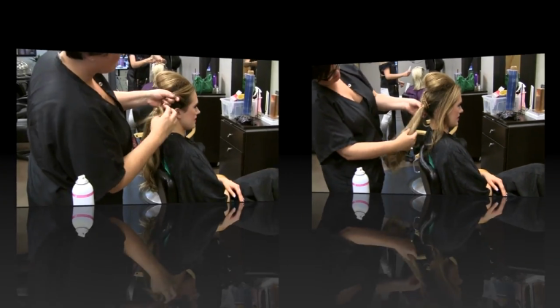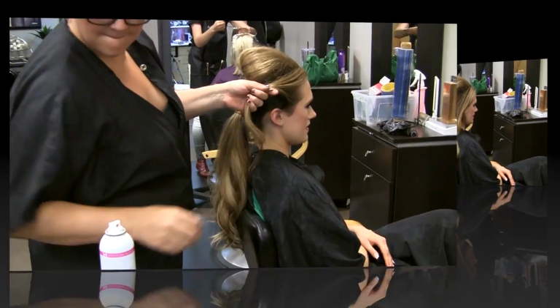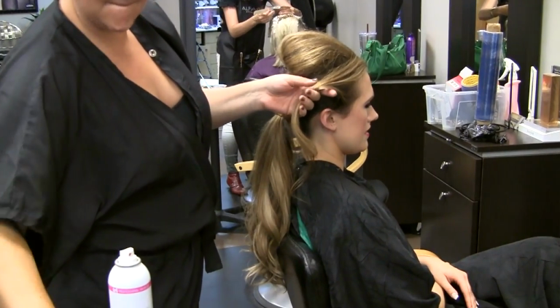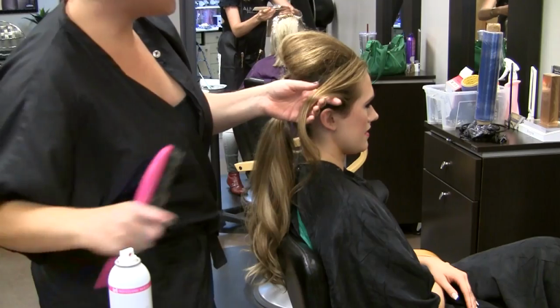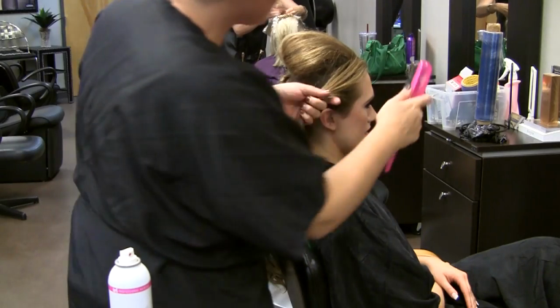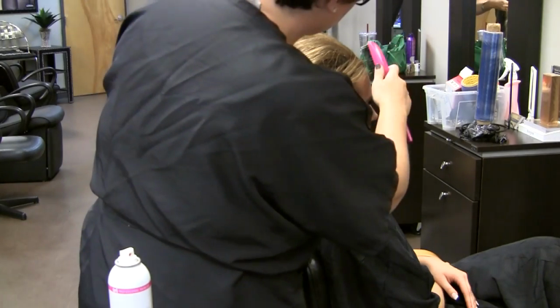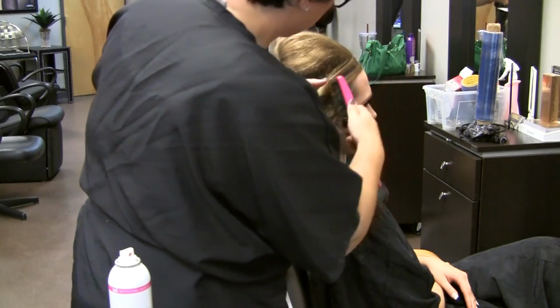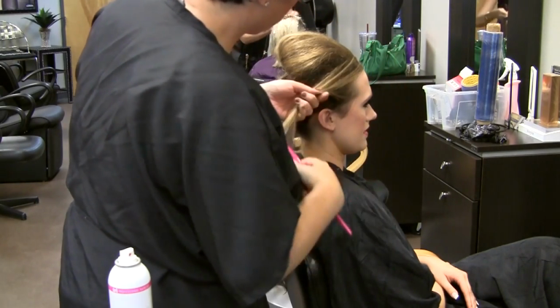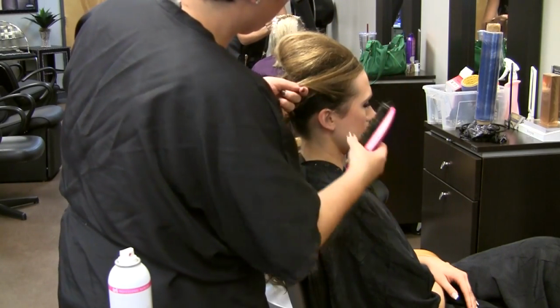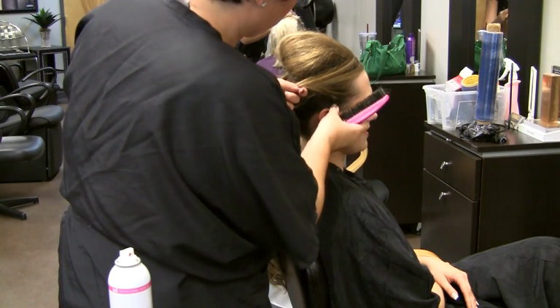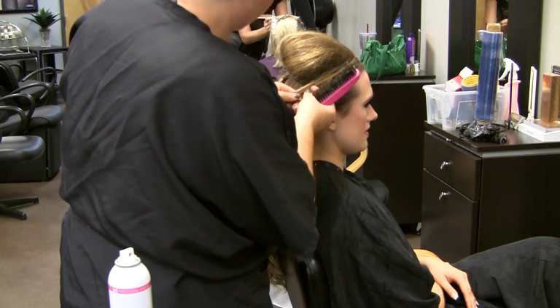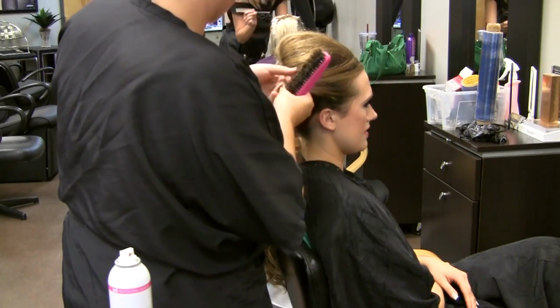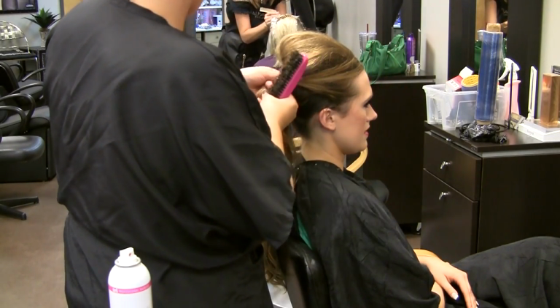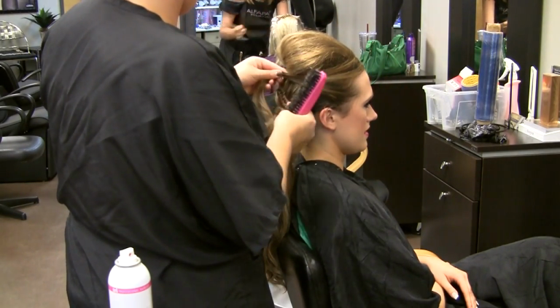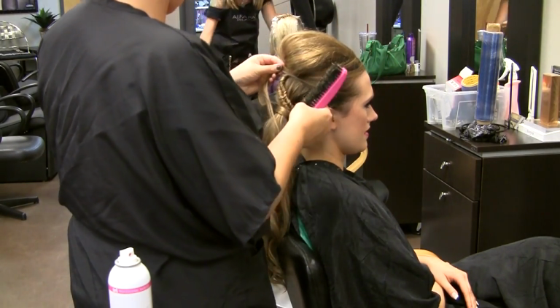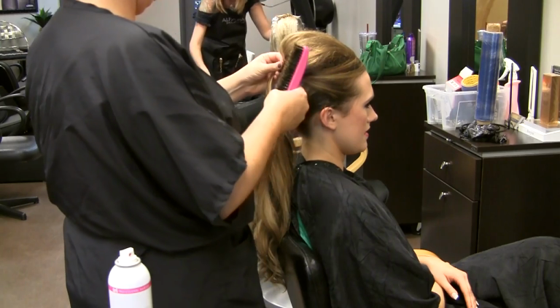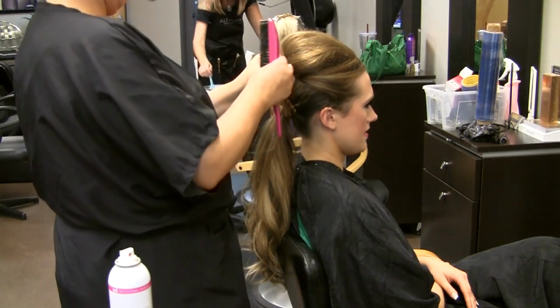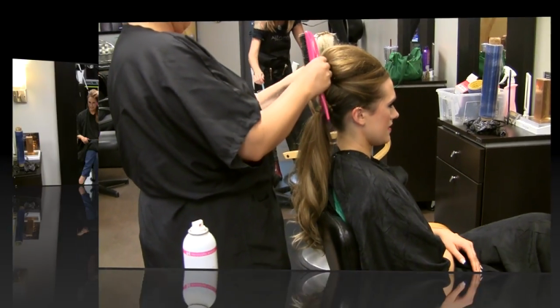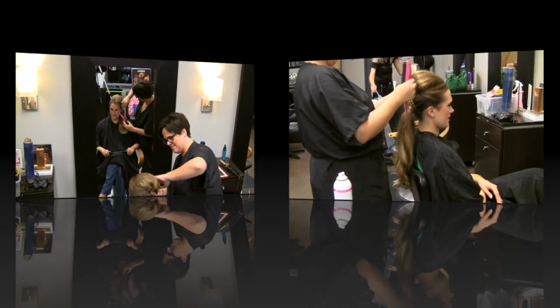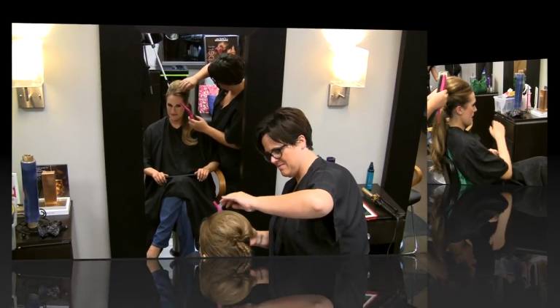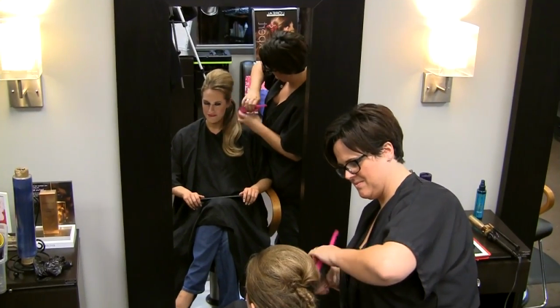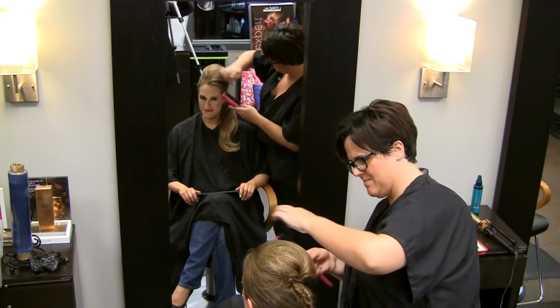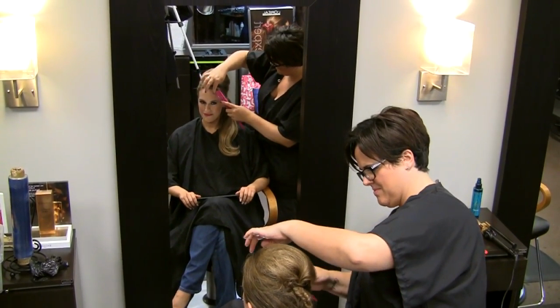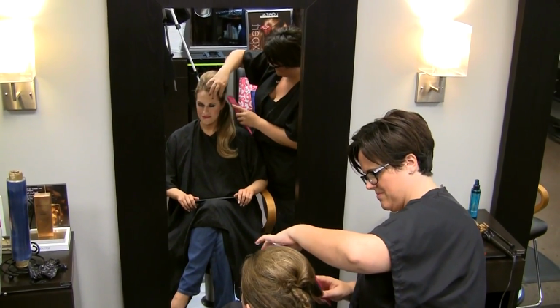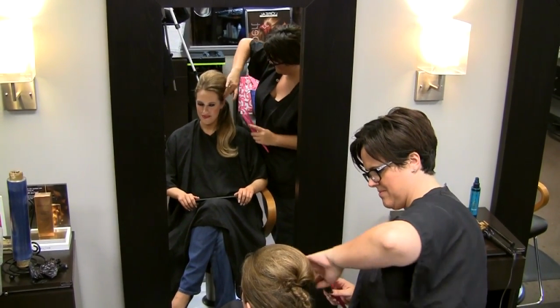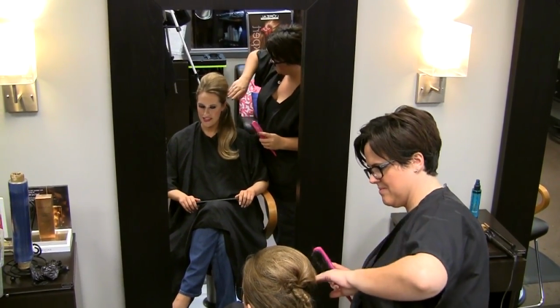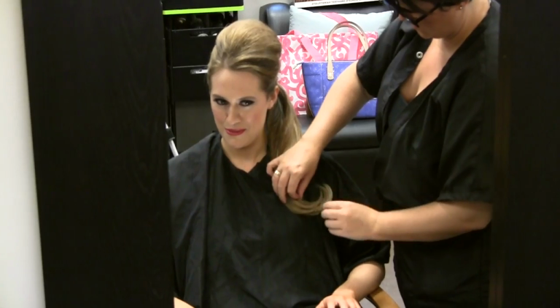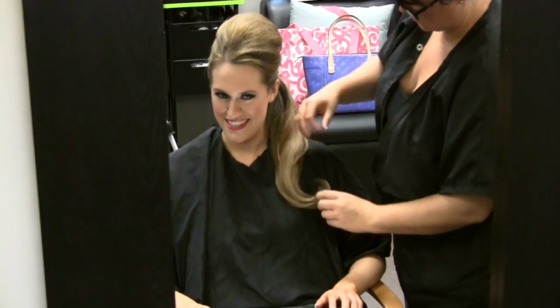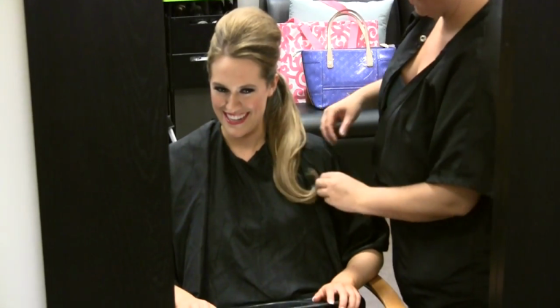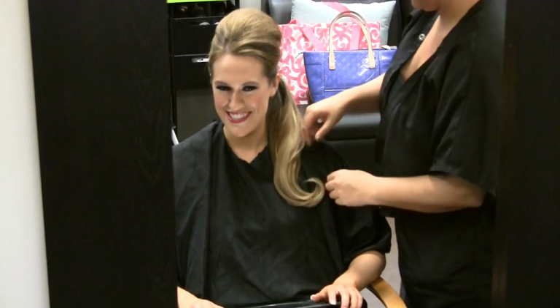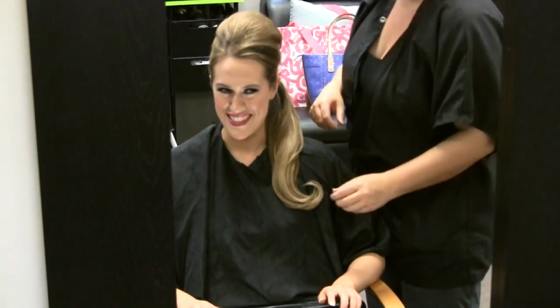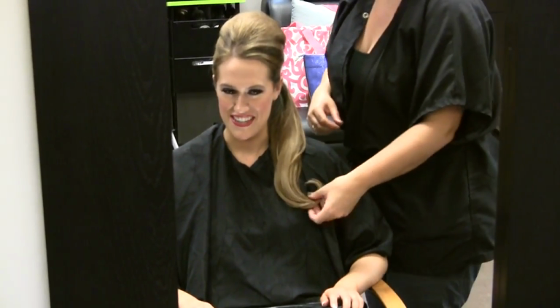The last step is to take that remaining chunk of hair along your part line, swoop it back, and pin it into the base of your pompadour. Voila! You are ready to rock this look and it only took six easy steps.